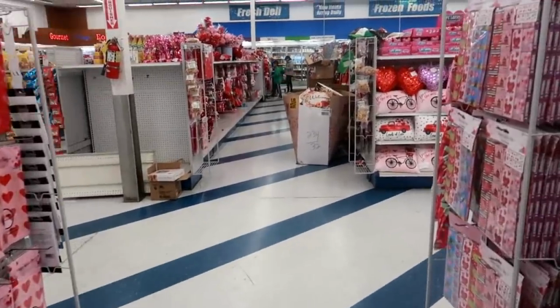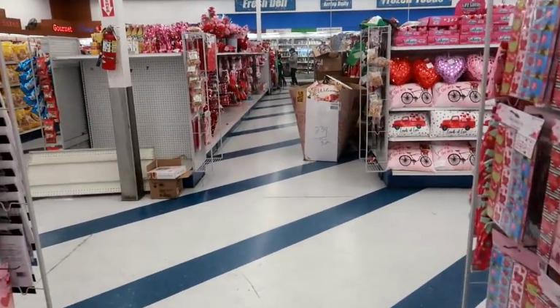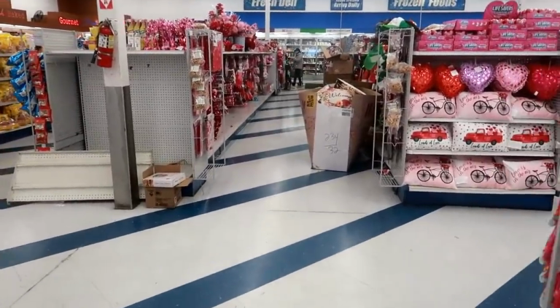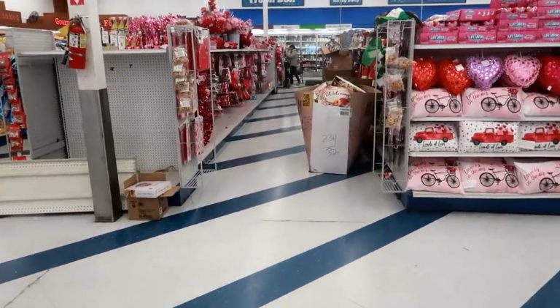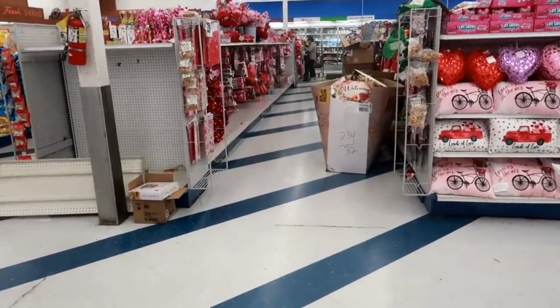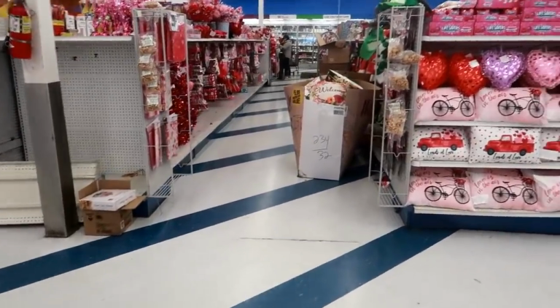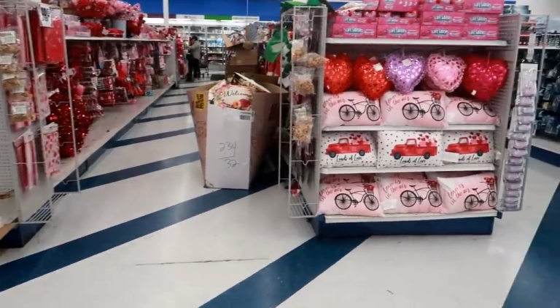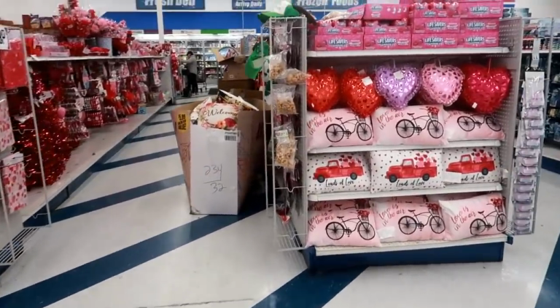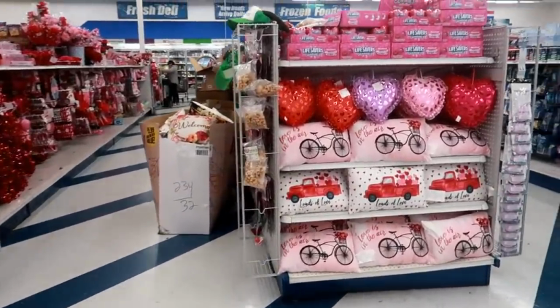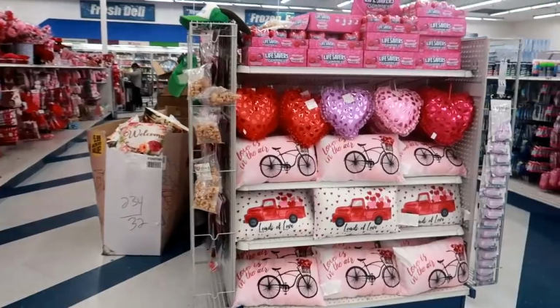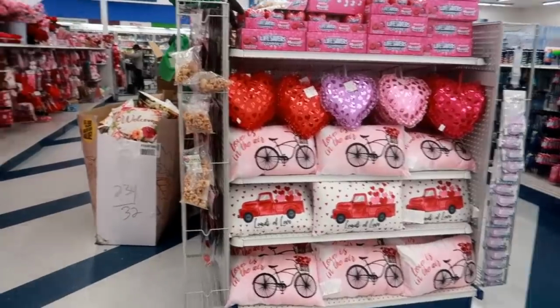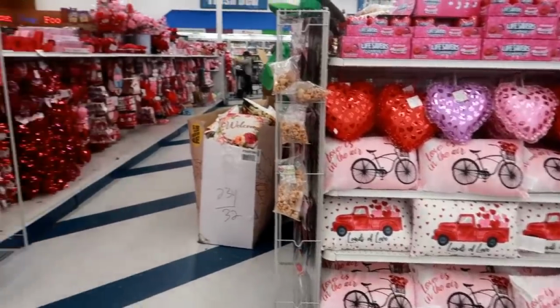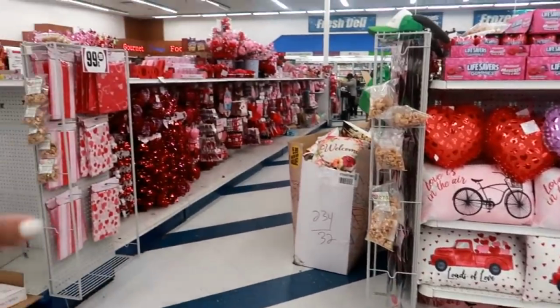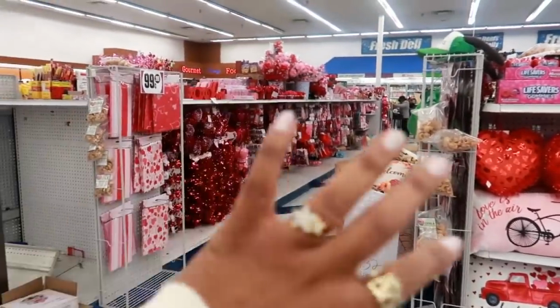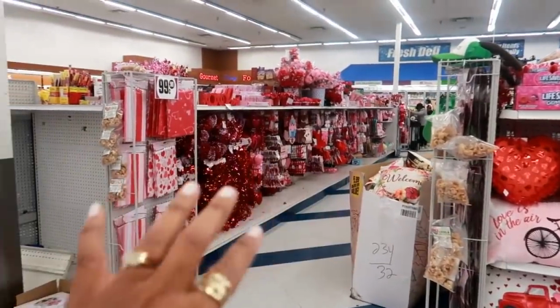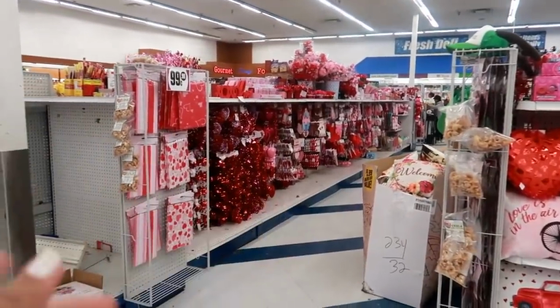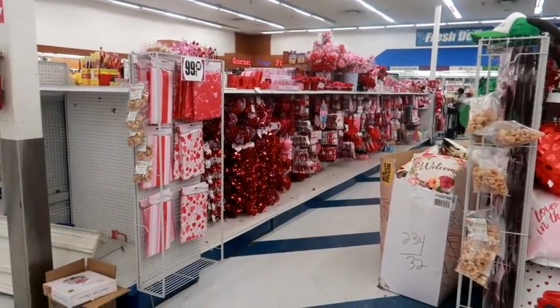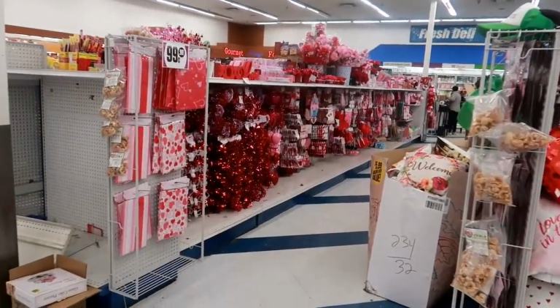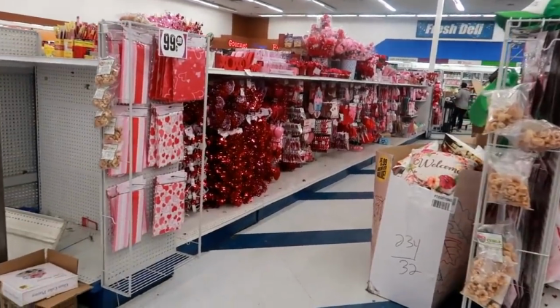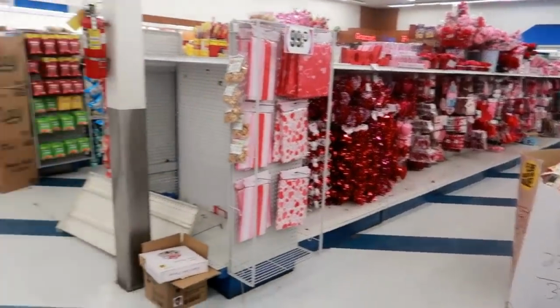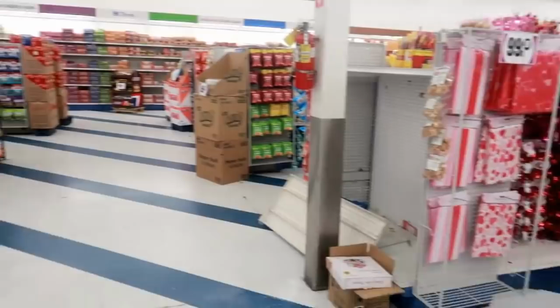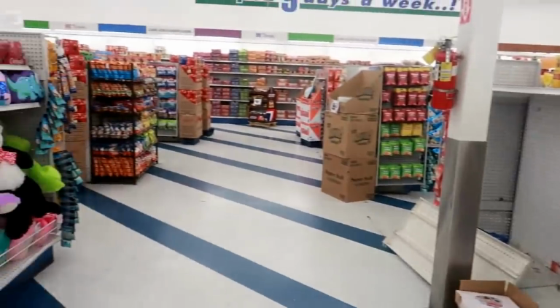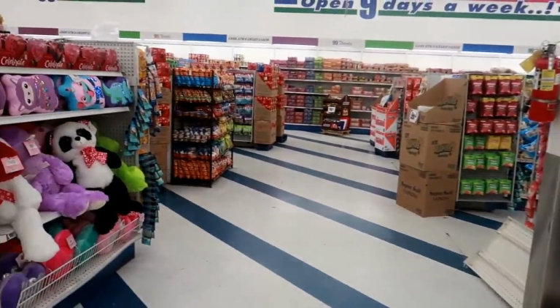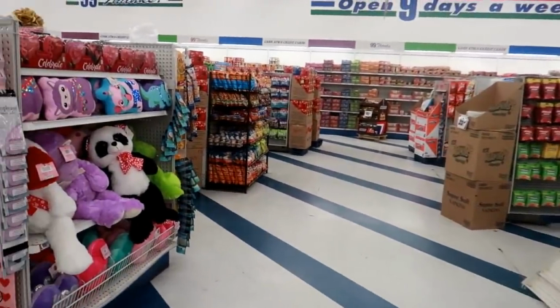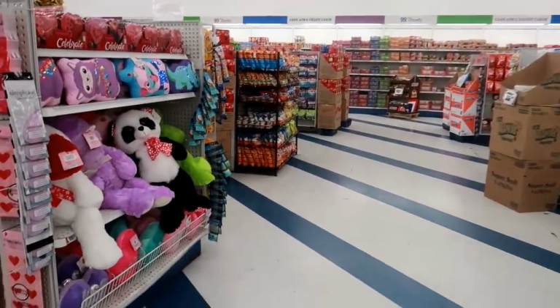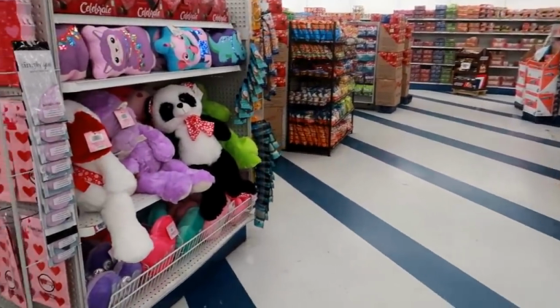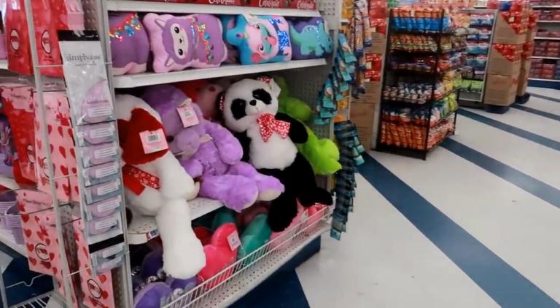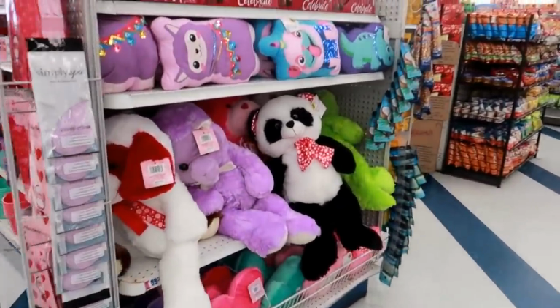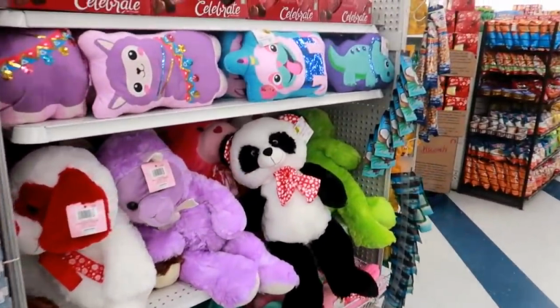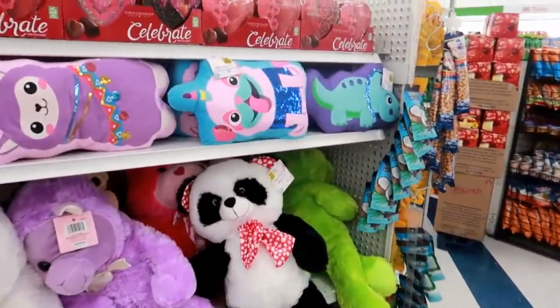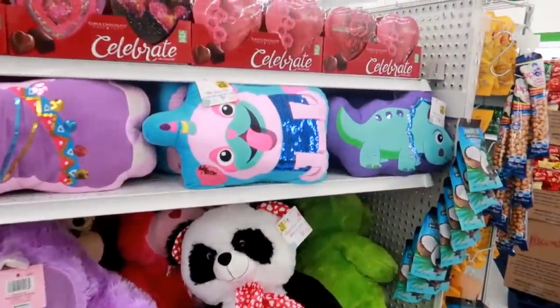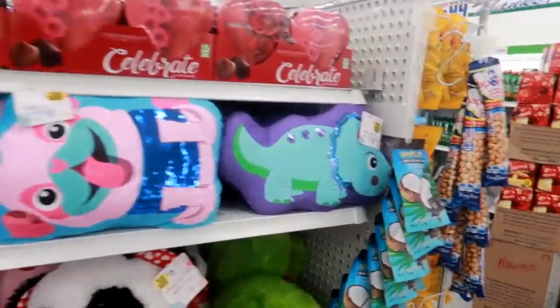So that will be it for right now in the 99 cent store with the Valentine's Day stuff. They just have that one row - I'm sure they will be putting more out, but I'm gonna get out of here. I hope you enjoyed this walkthrough and I'll talk to you real soon in my next video. Bye!